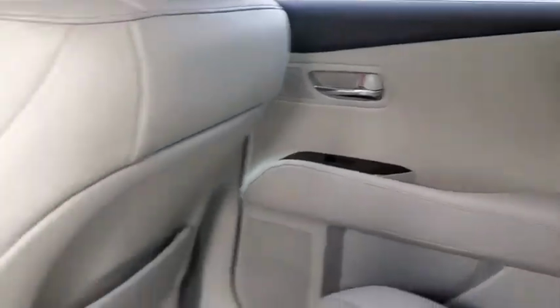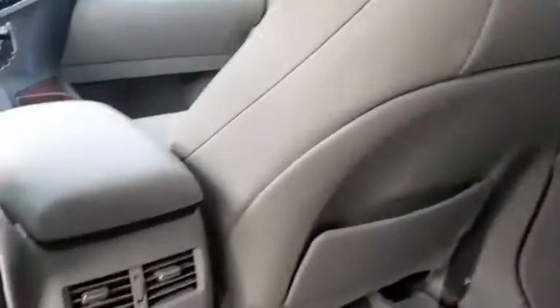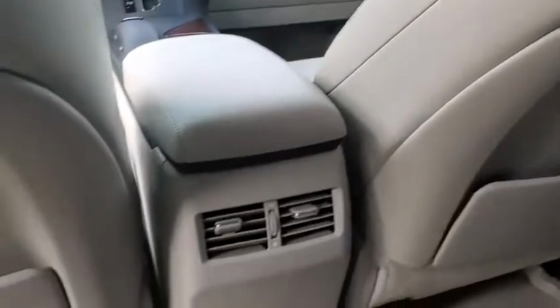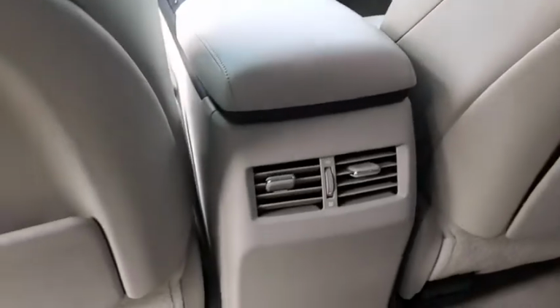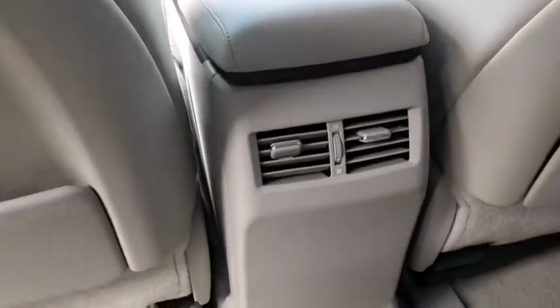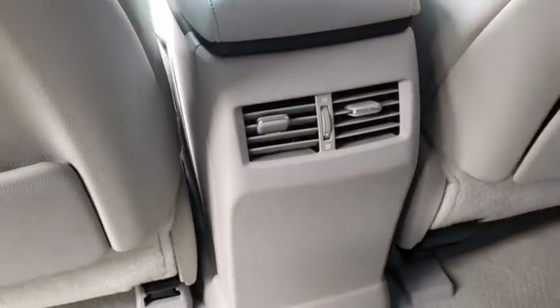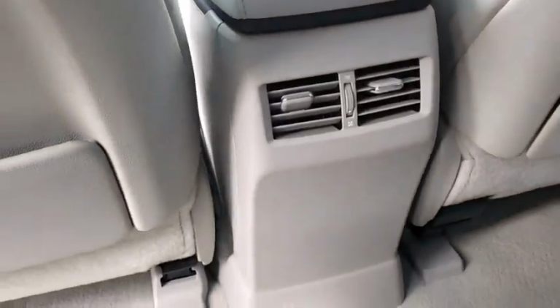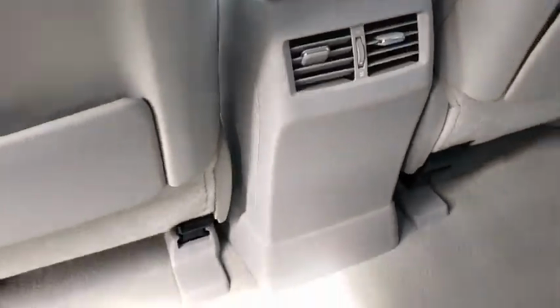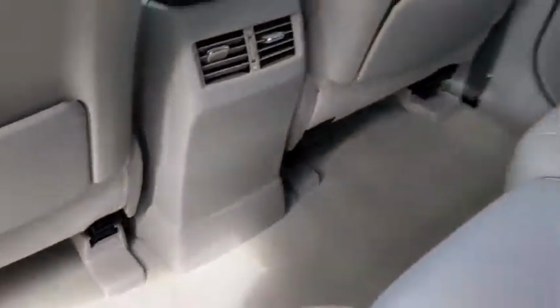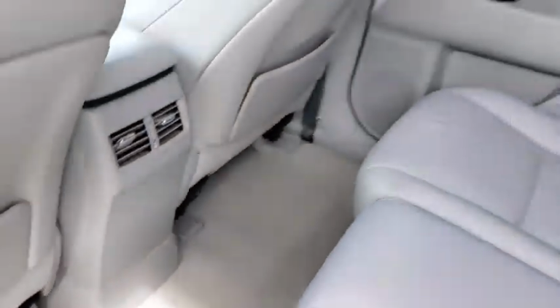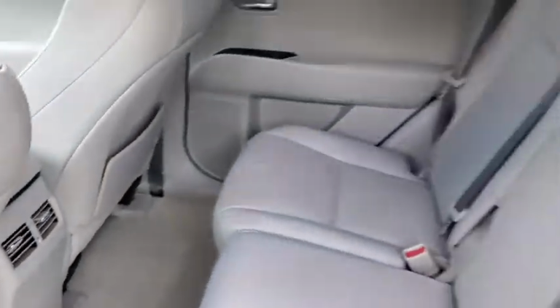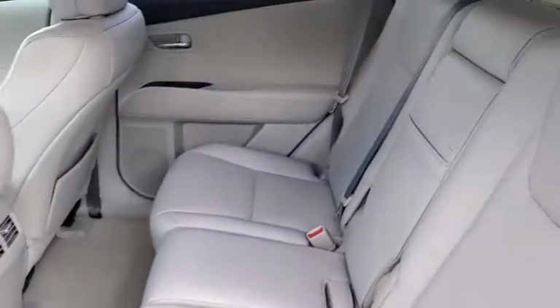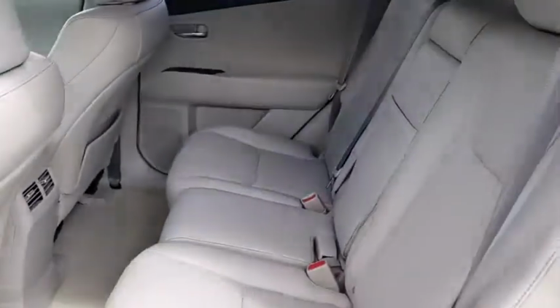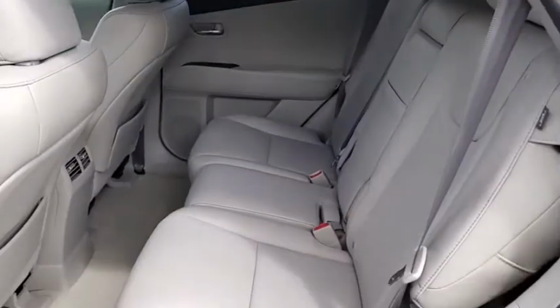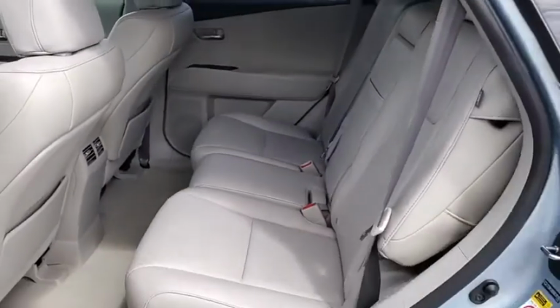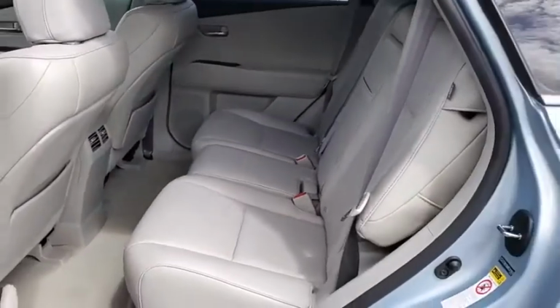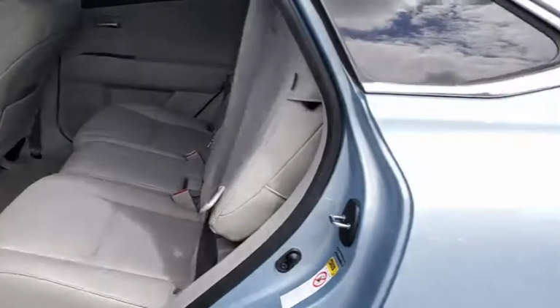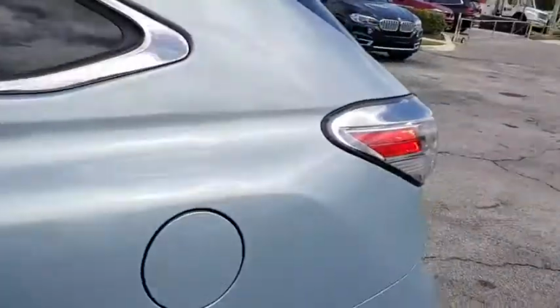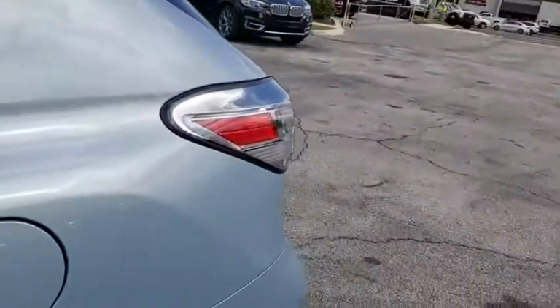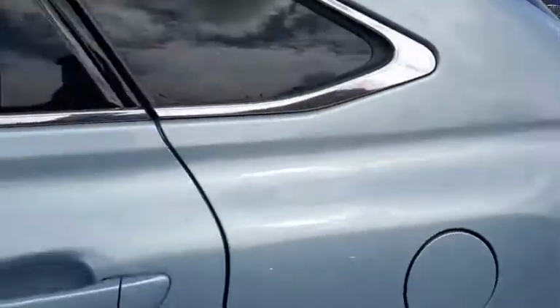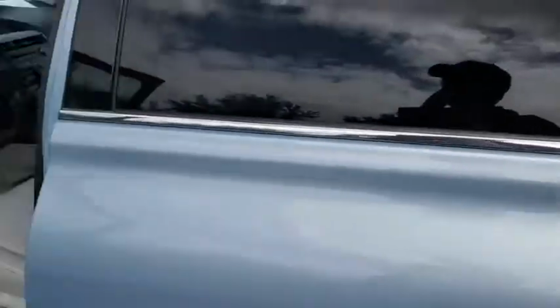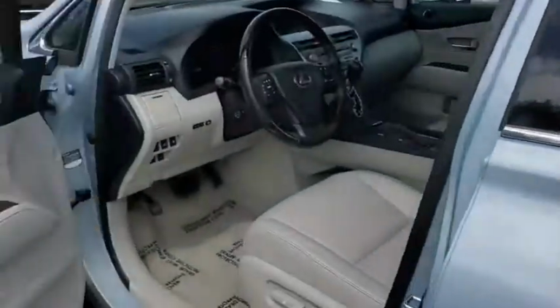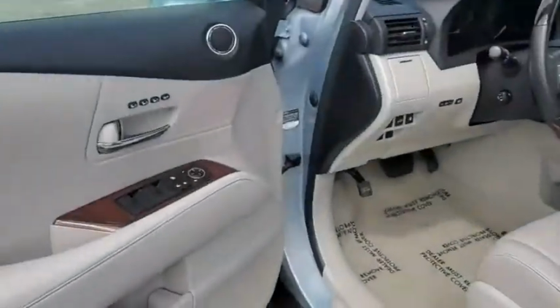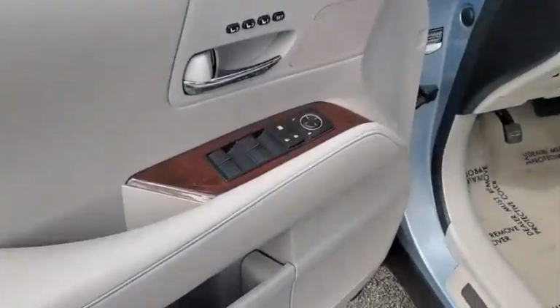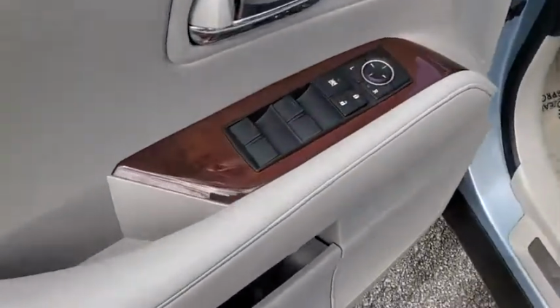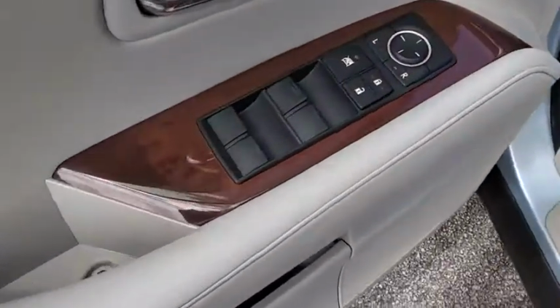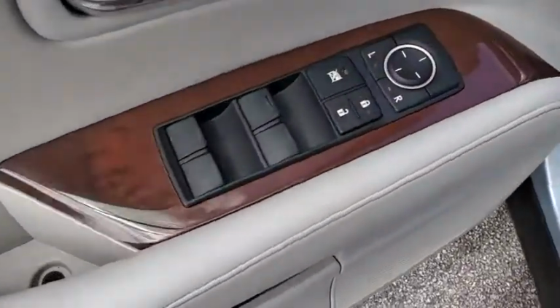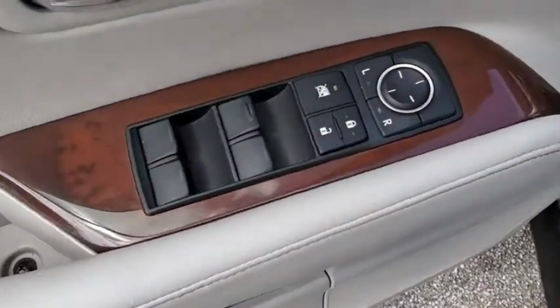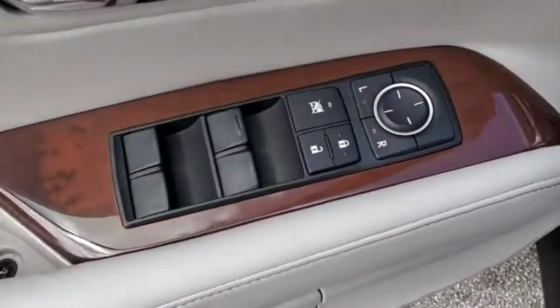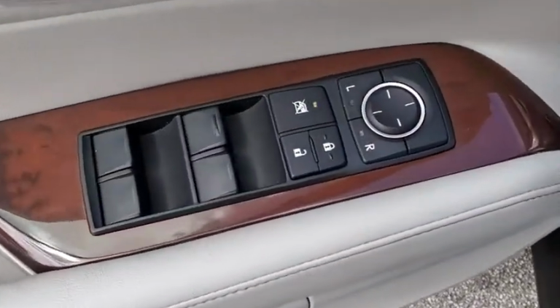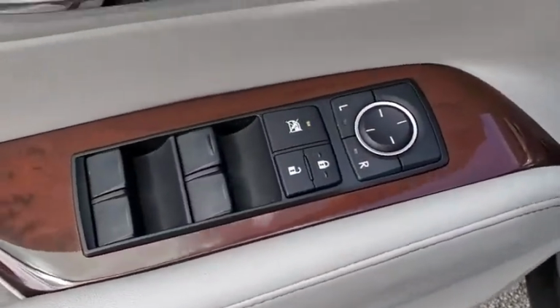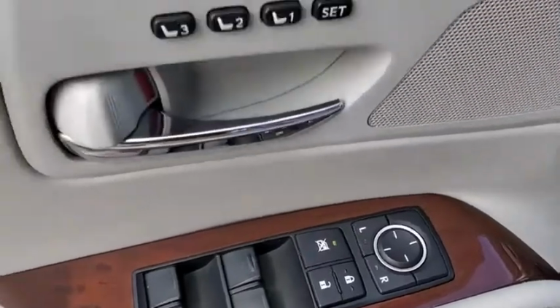Traction control, all-wheel drive, power passenger seat, anti-lock braking system, keyless entry, stability control, steering wheel audio controls, CD changer, adjustable steering wheel.